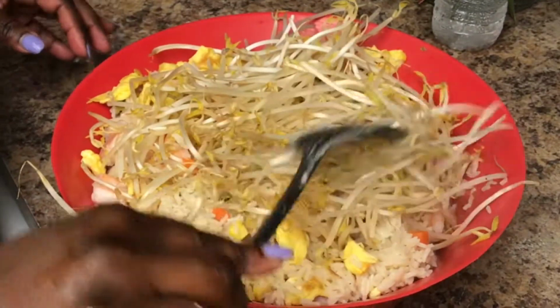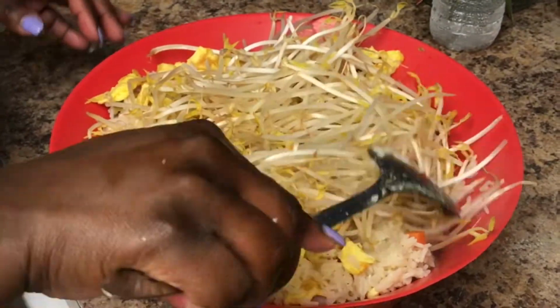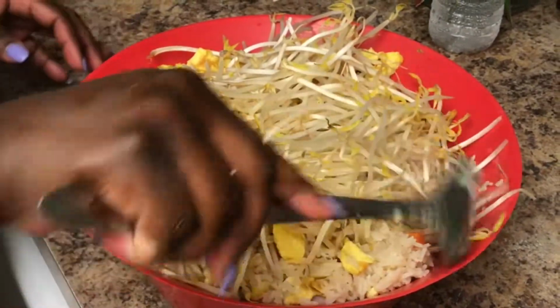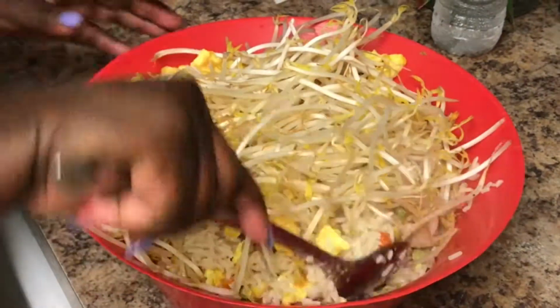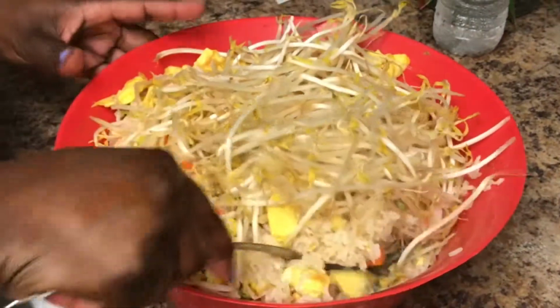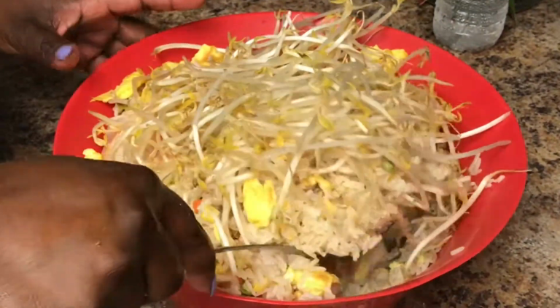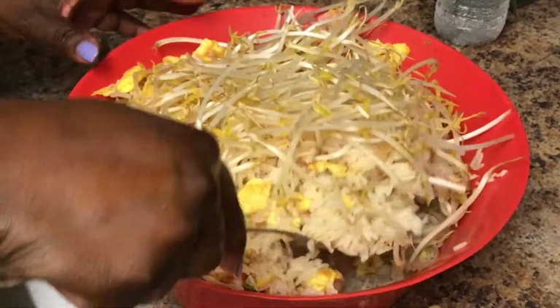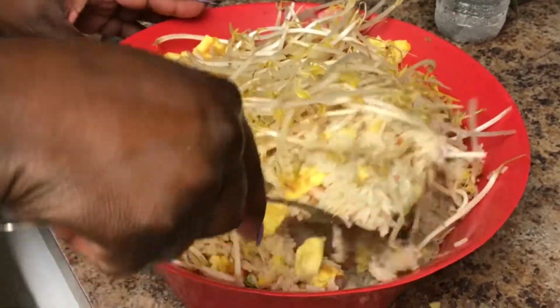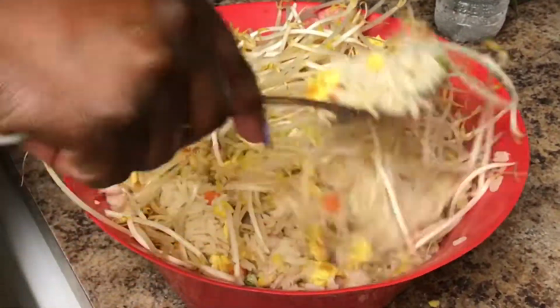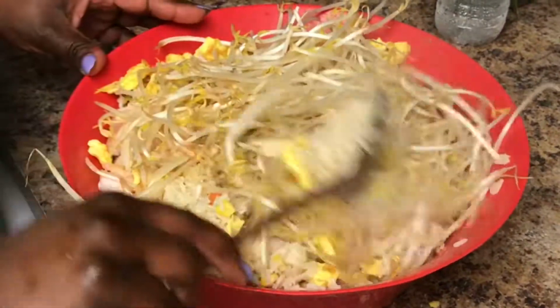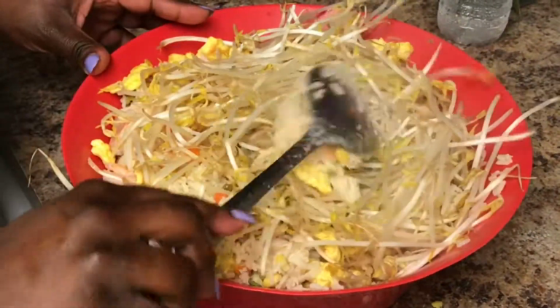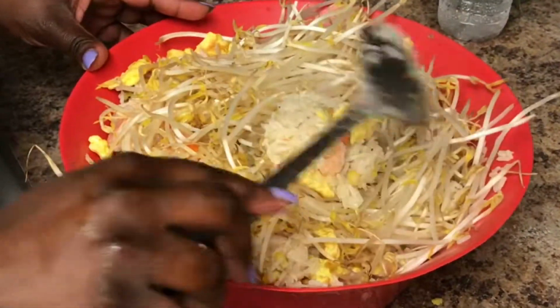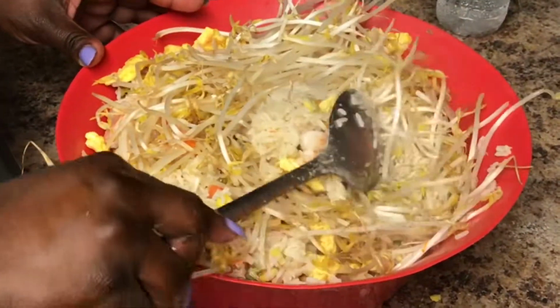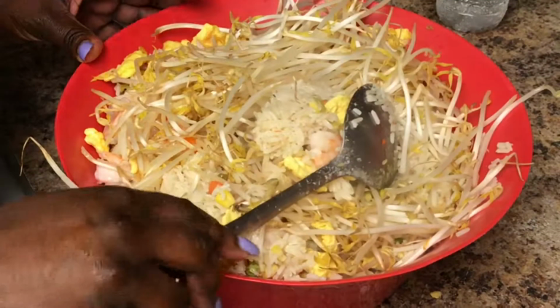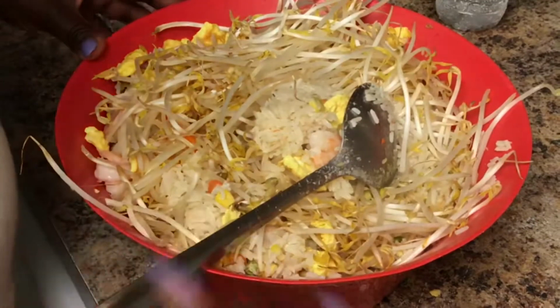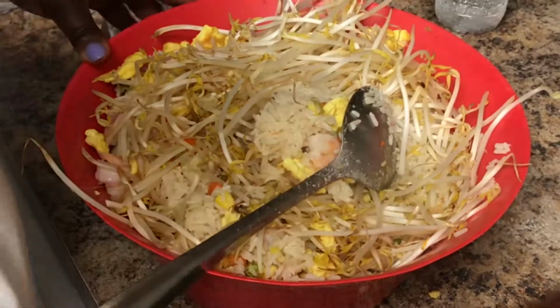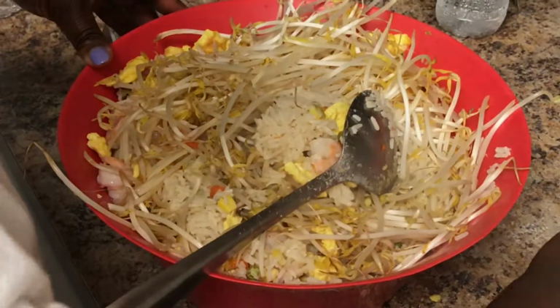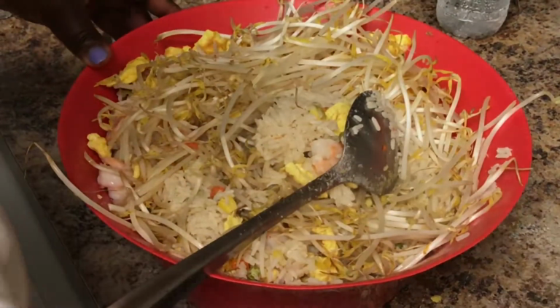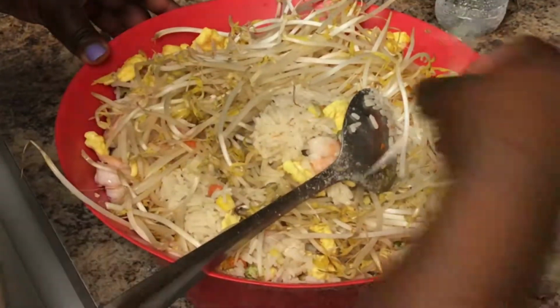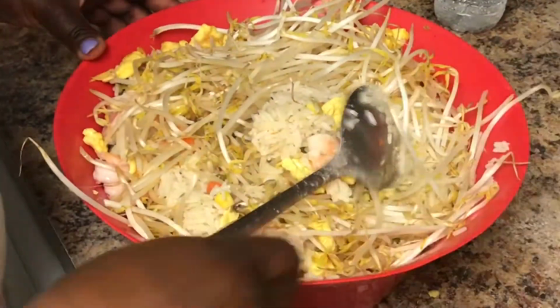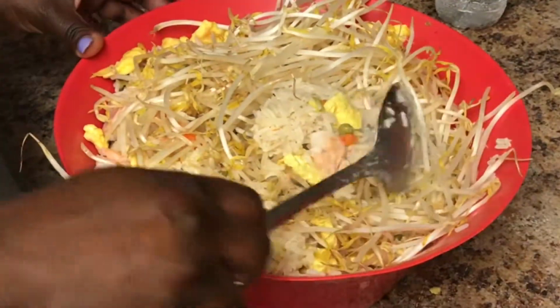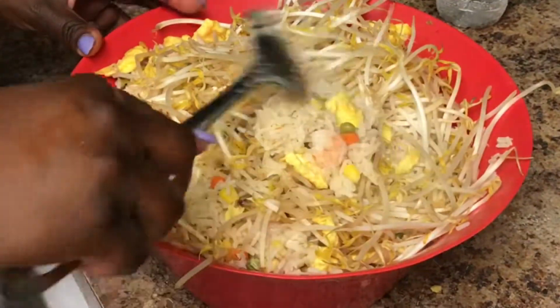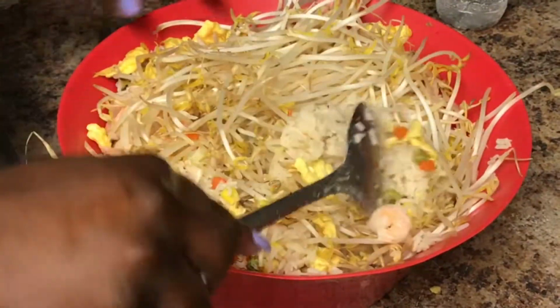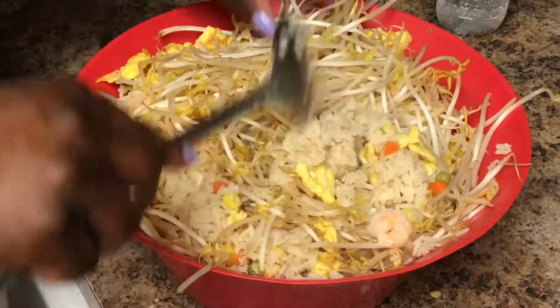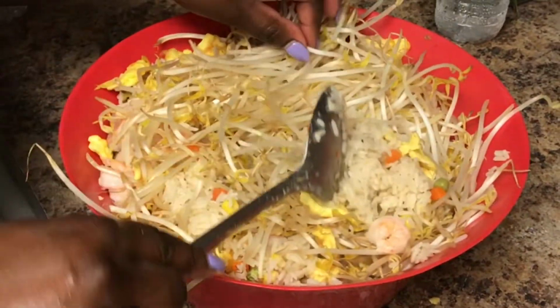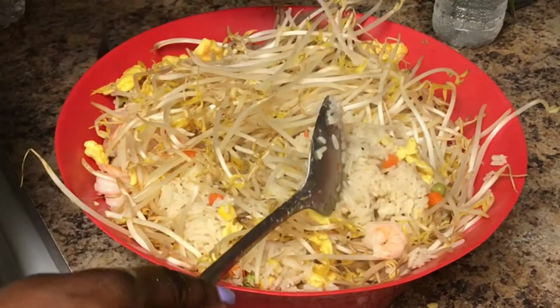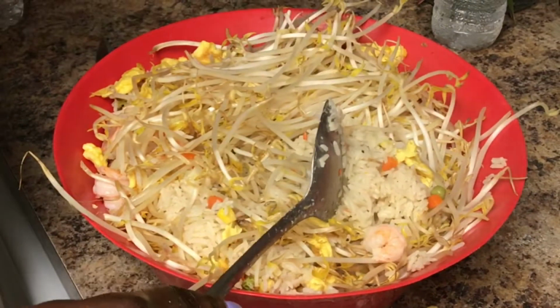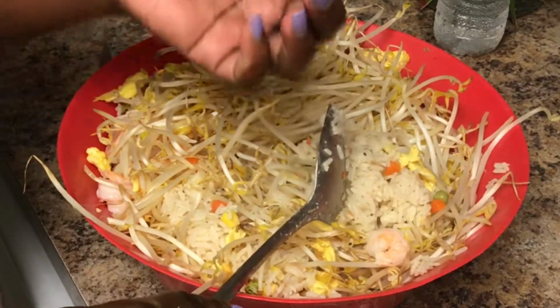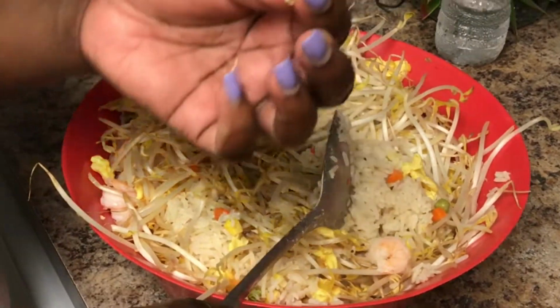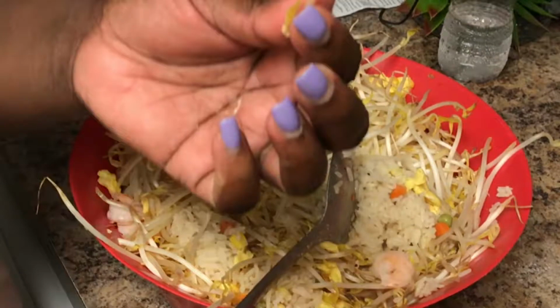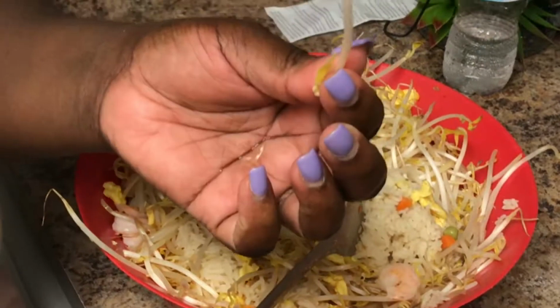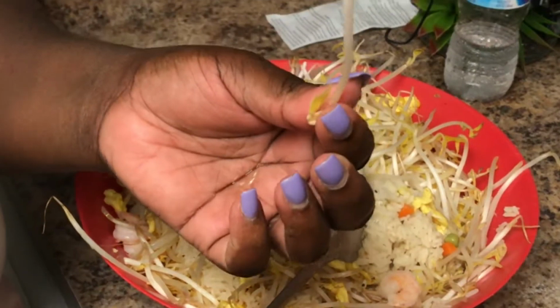I did the mixing separately this time — I usually do it right in the pot, but I didn't feel like it today. You can see the string beans mixed in there.